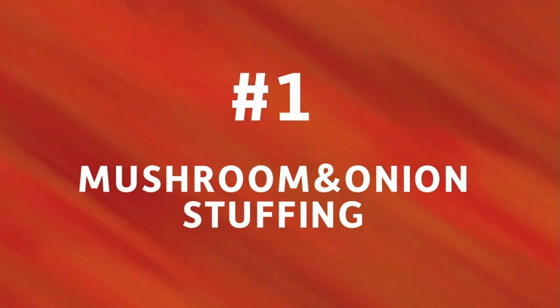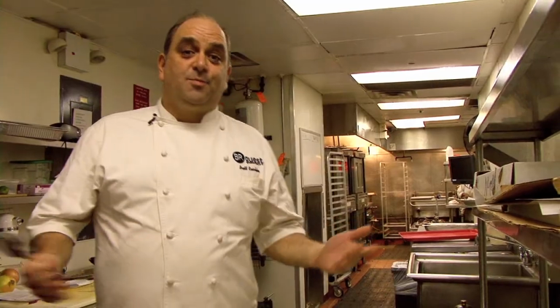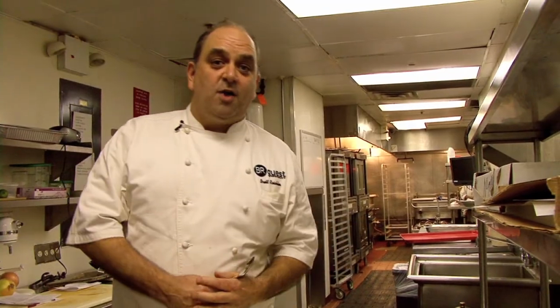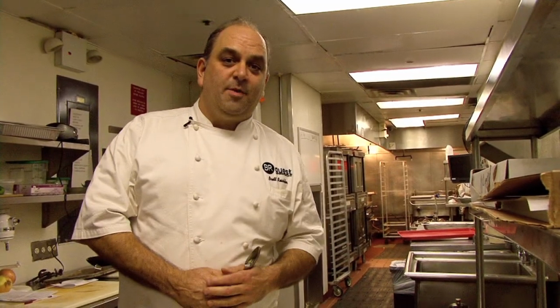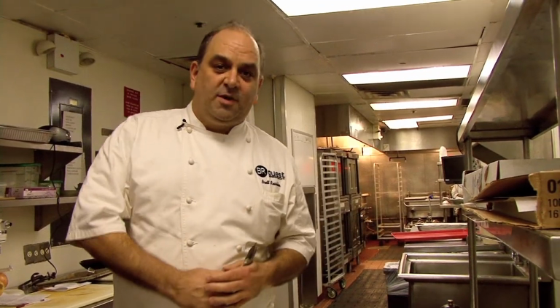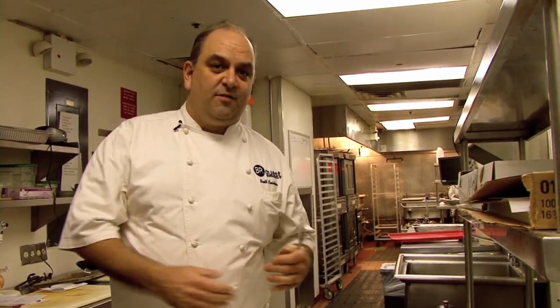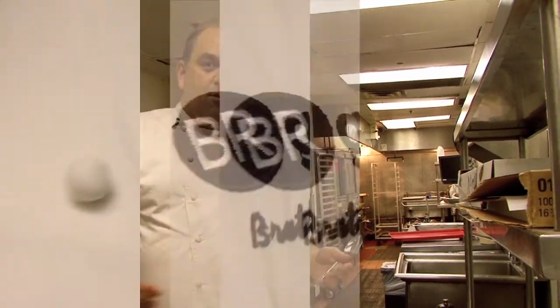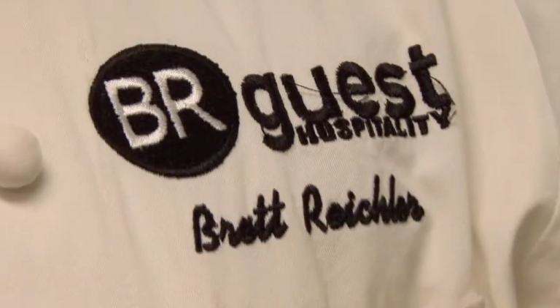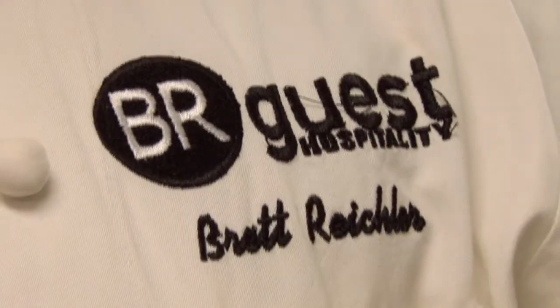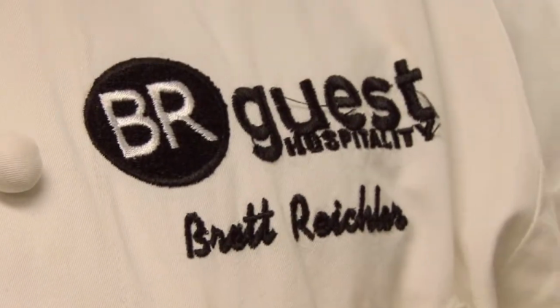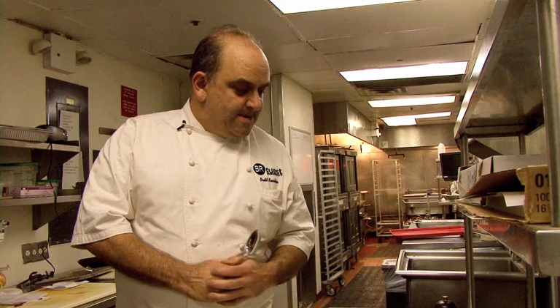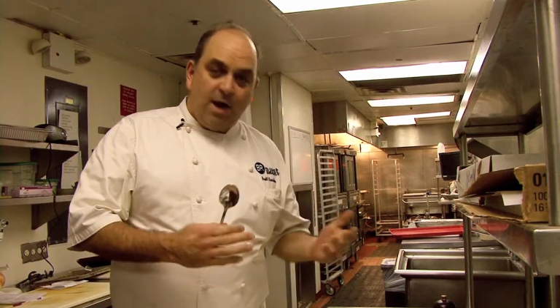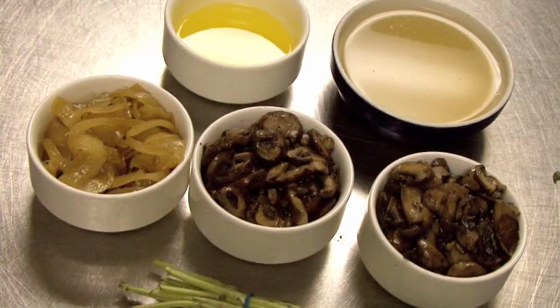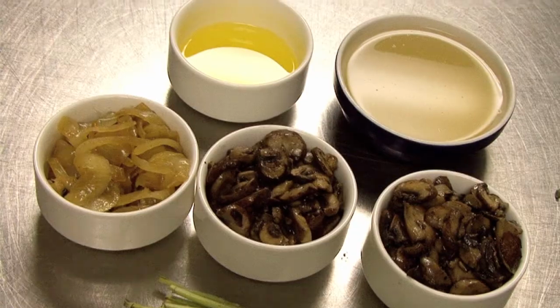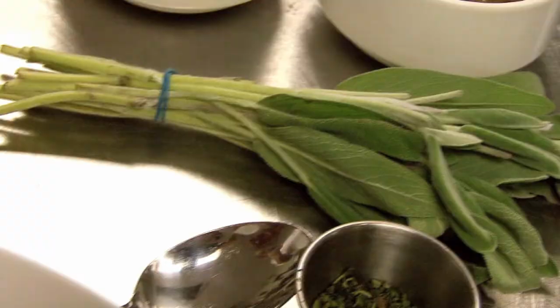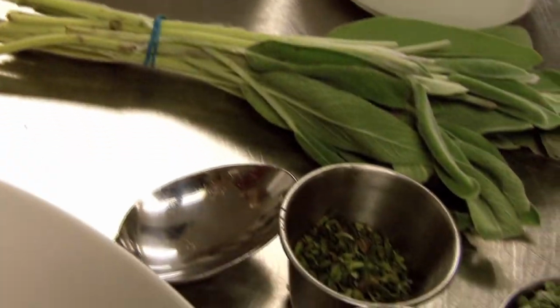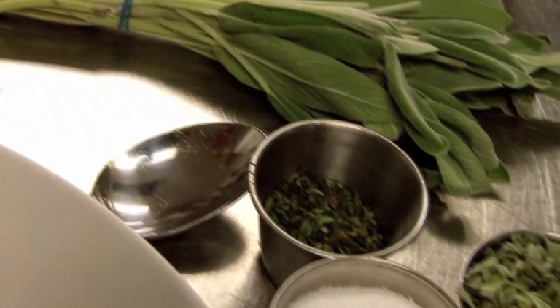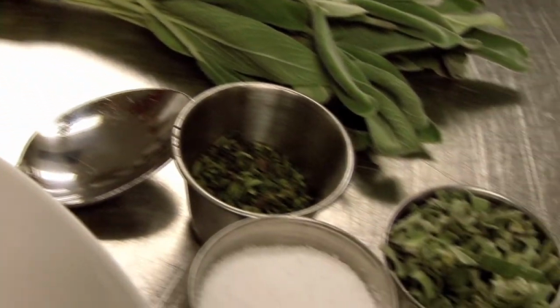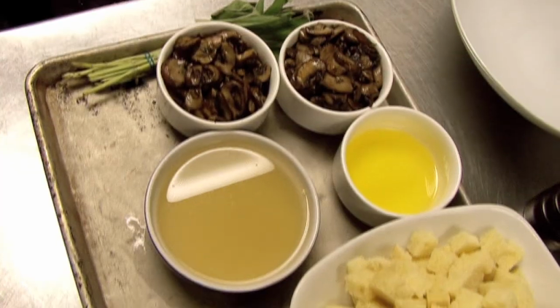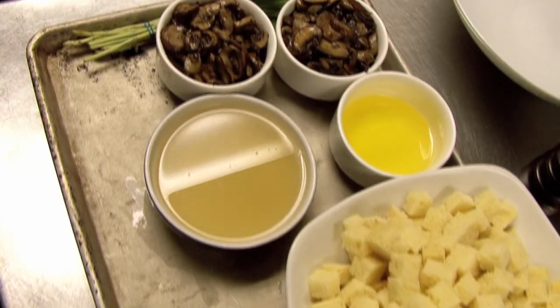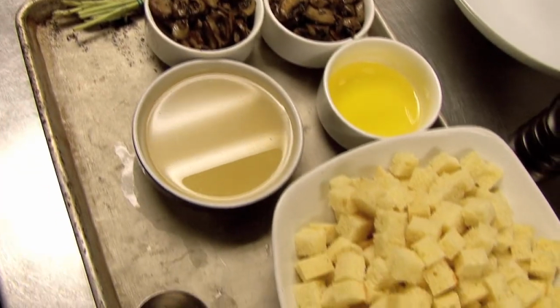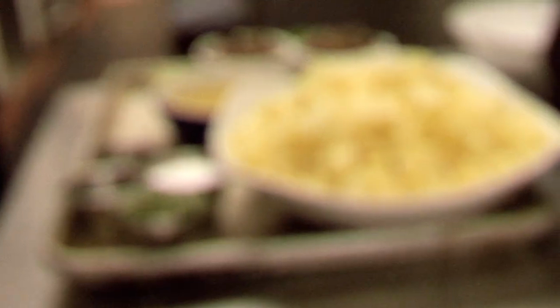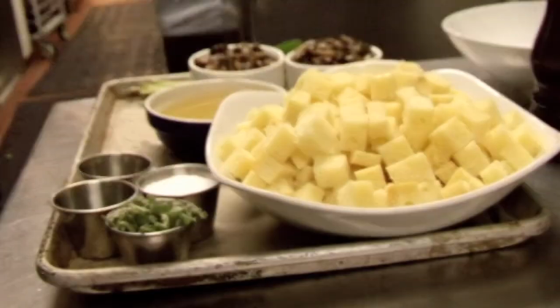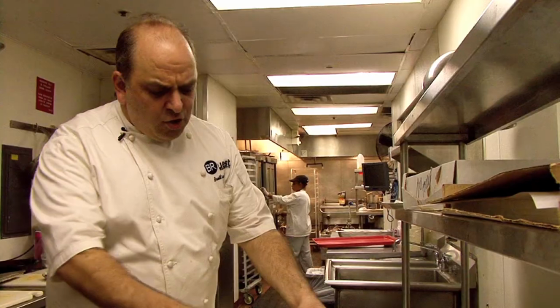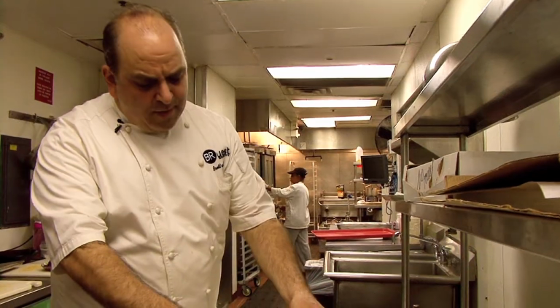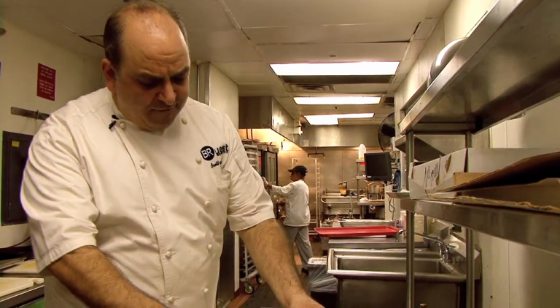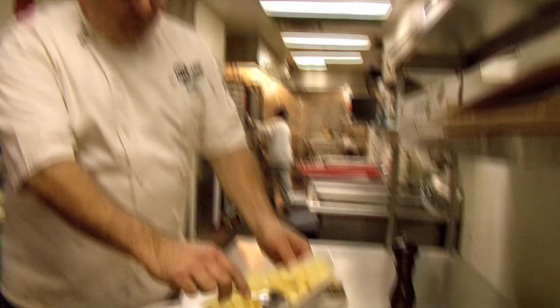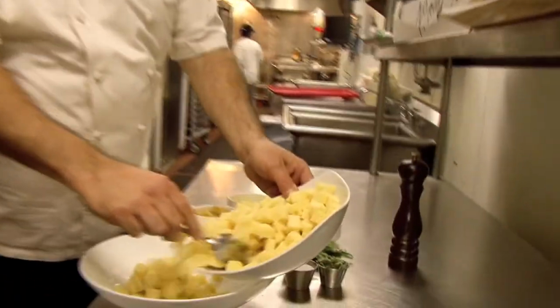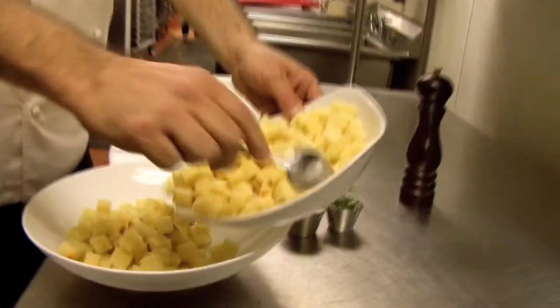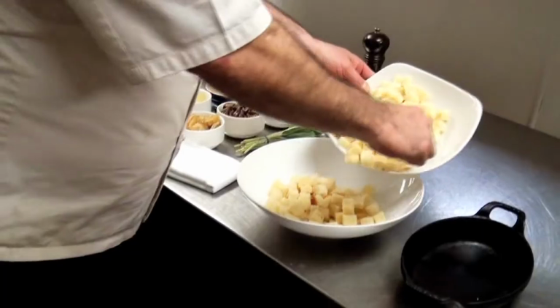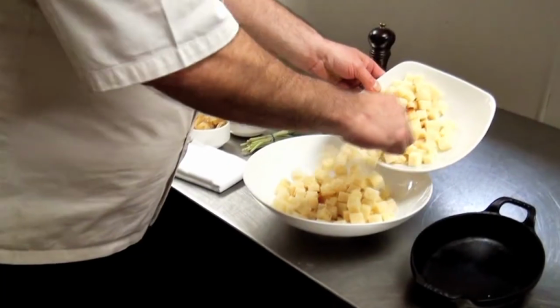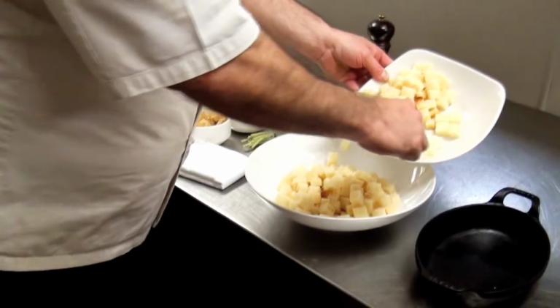My name is Brett Reichler. I'm the corporate executive chef for Be Our Guest Restaurants. Today we're going to make stuffing for Thanksgiving — a great easy recipe you can make at home. We're going to use probably about half of this, about four cups of breadcrumbs.